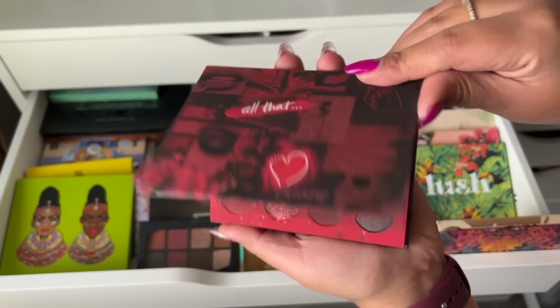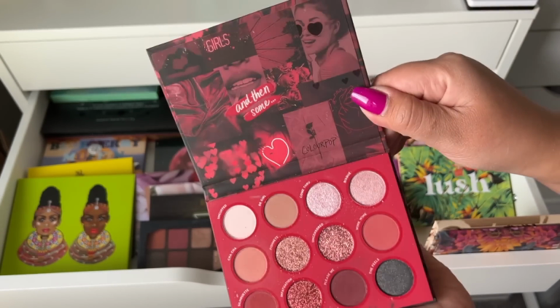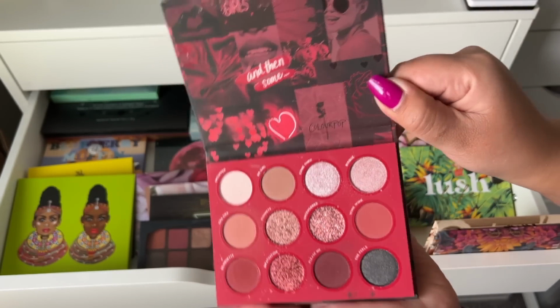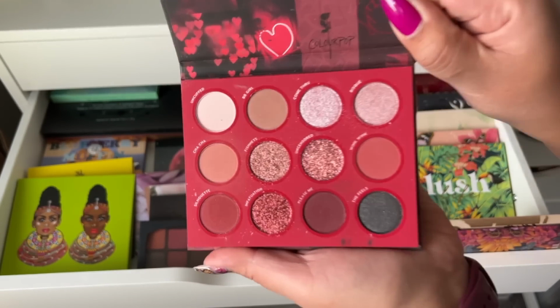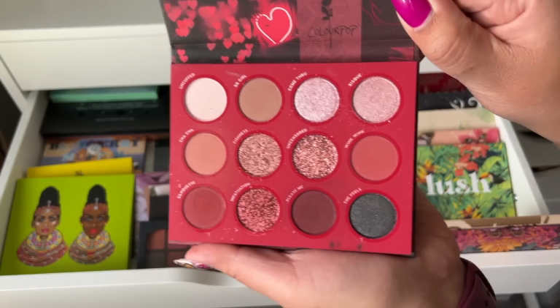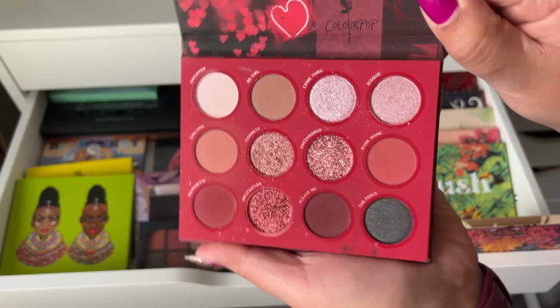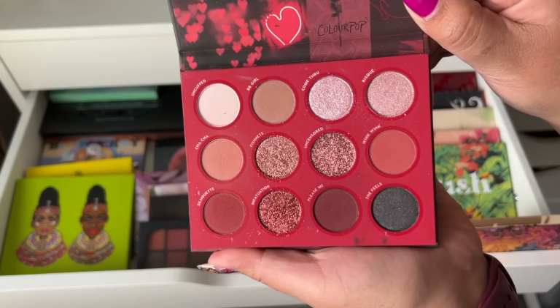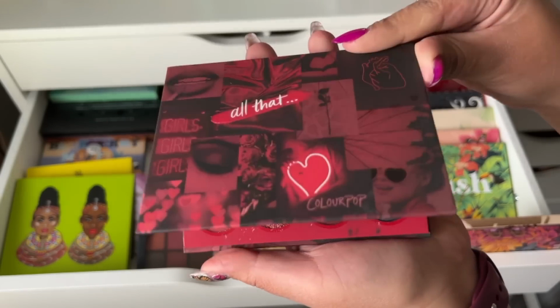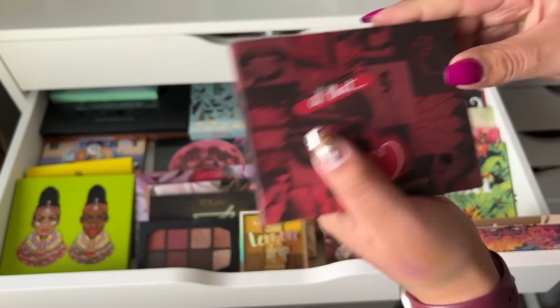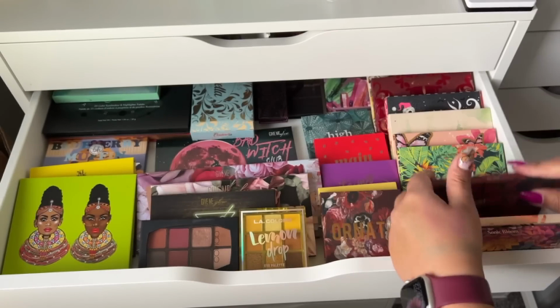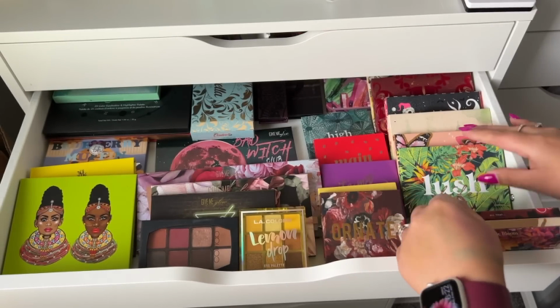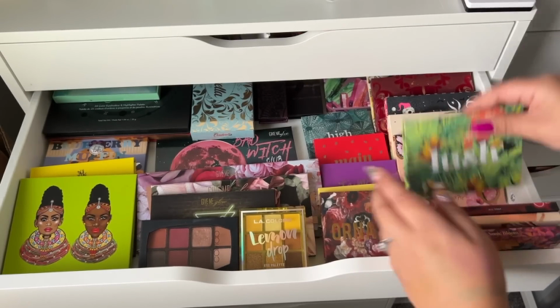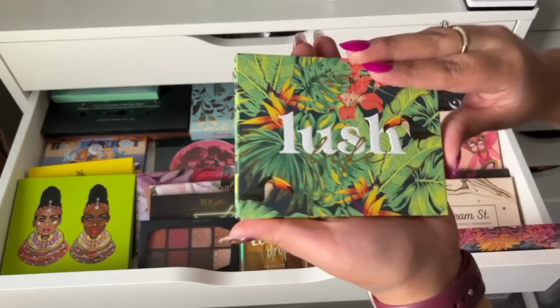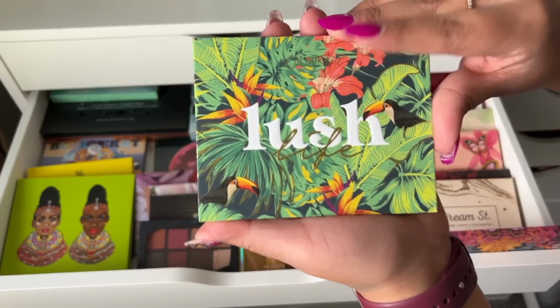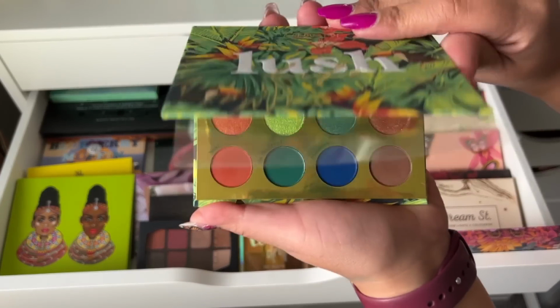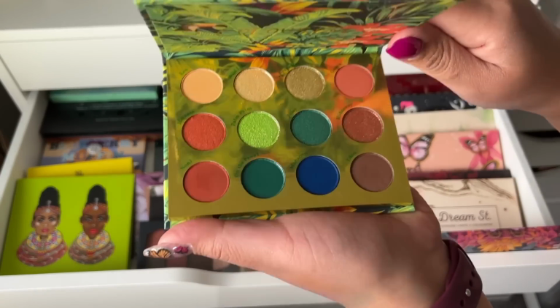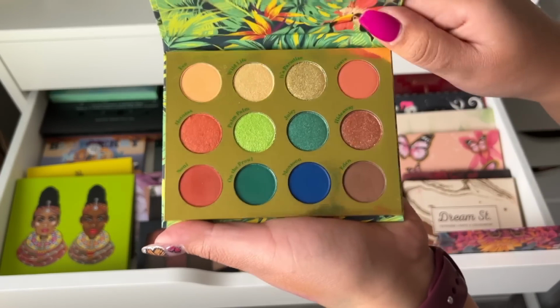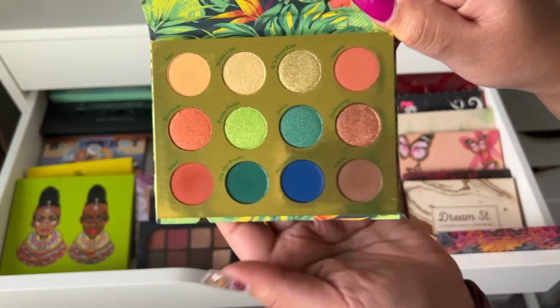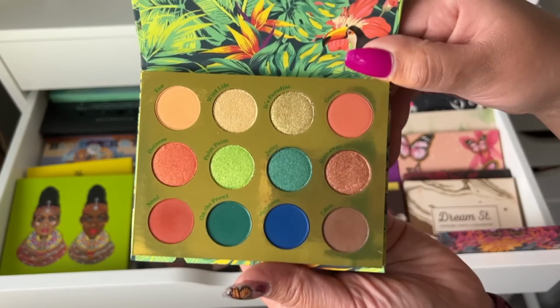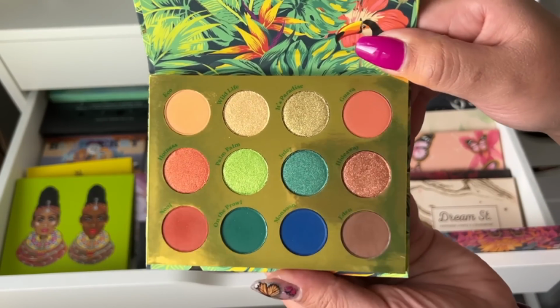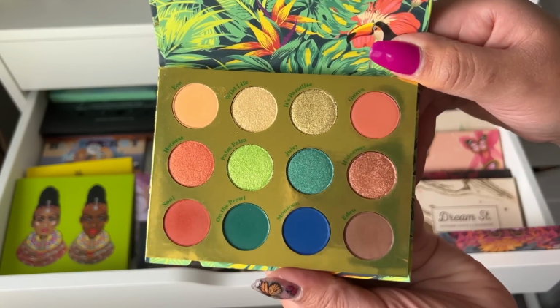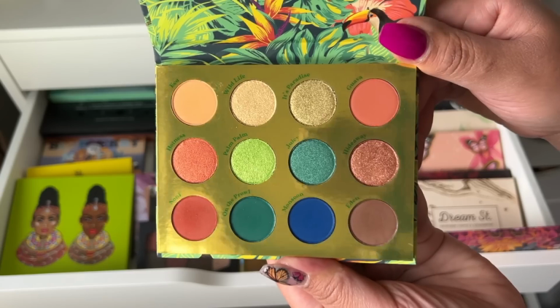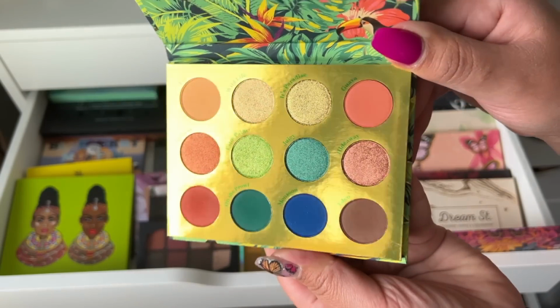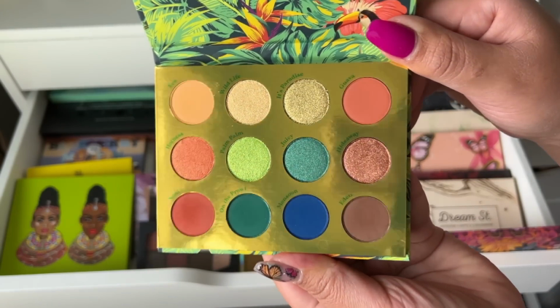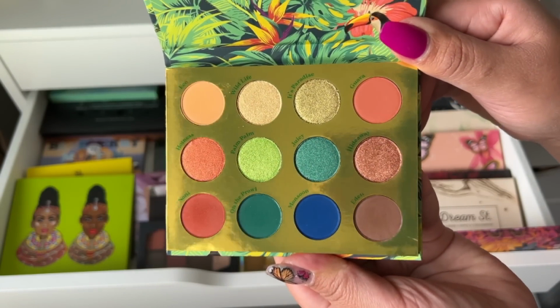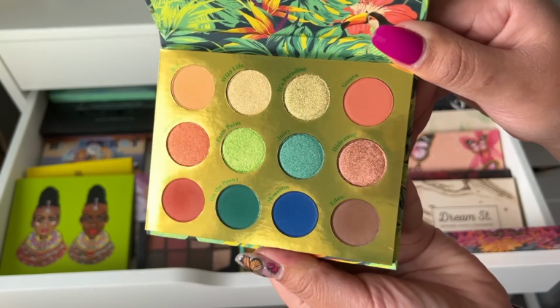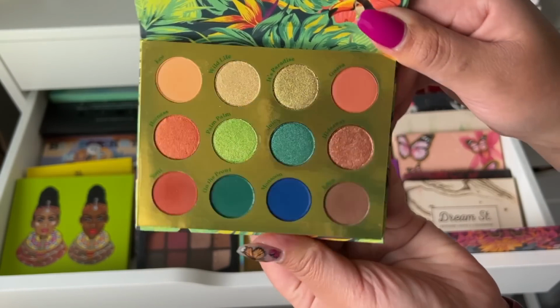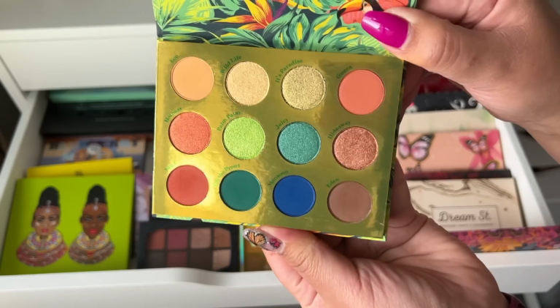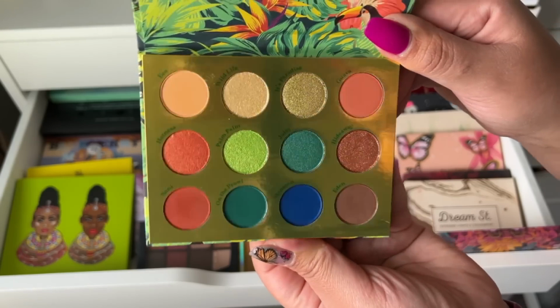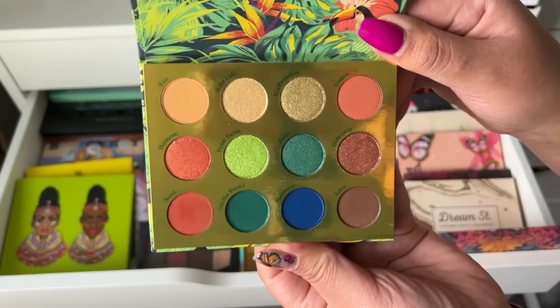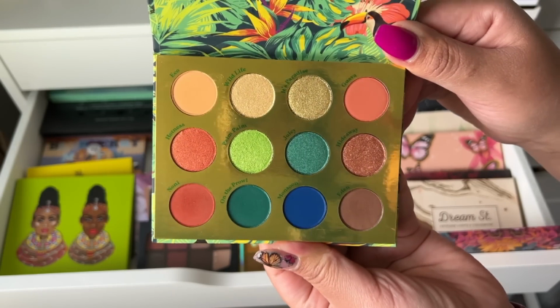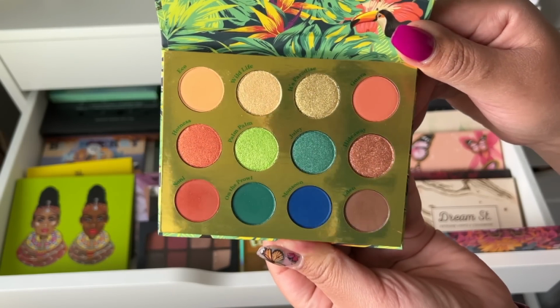I also have the All That palette — I love the packaging, it's so beautiful, and the color story is really really nice. Keeping that. Then Lush Life by Color Pop — I keep my inserts so you'll be seeing a lot of those. This is beautiful, I love how vibrant it is. I remember when it first came out I was like wow, I need that palette.